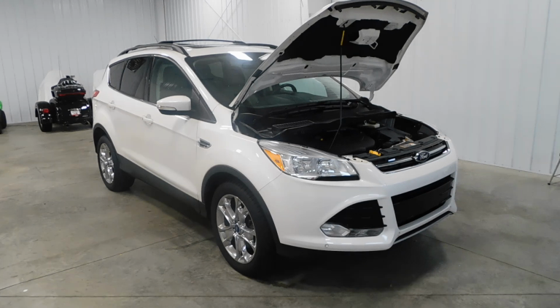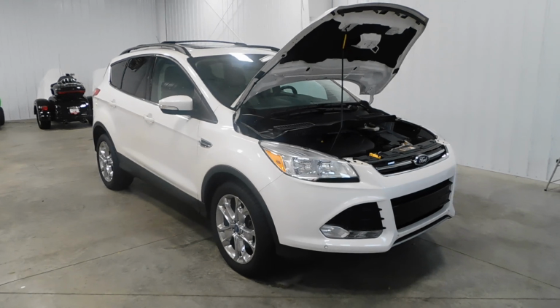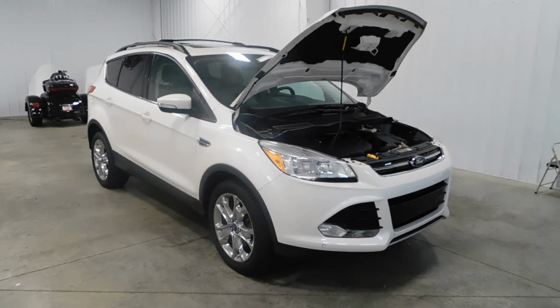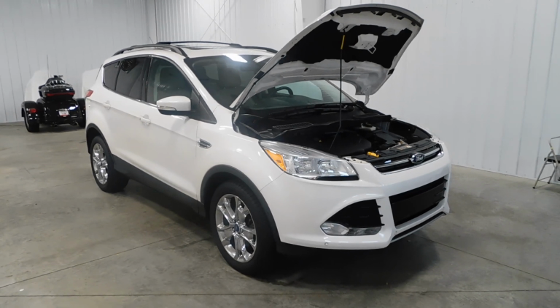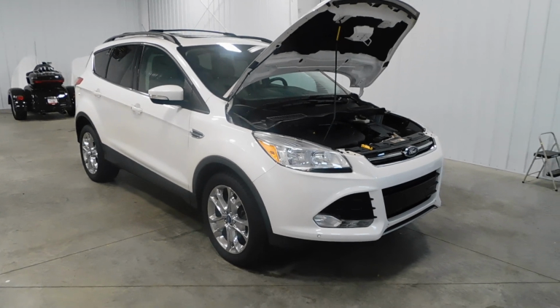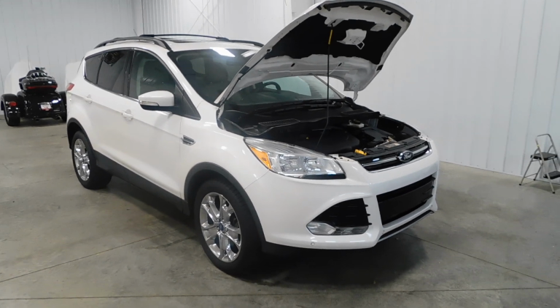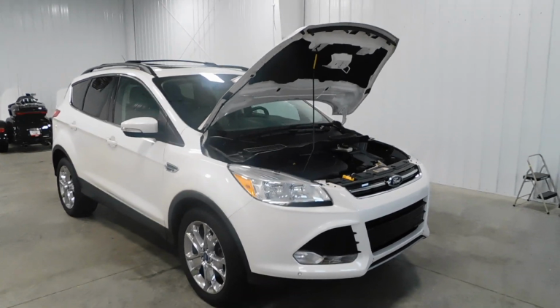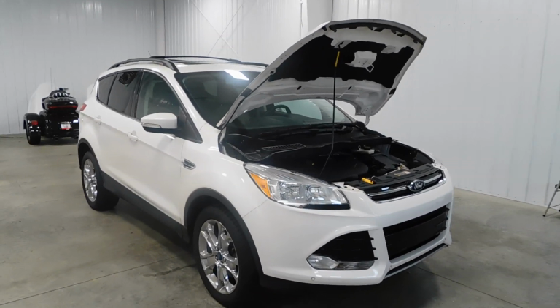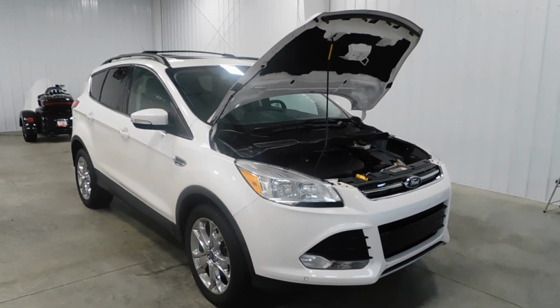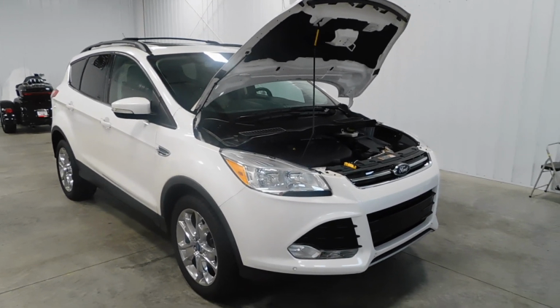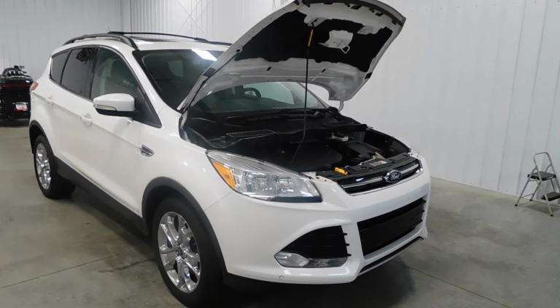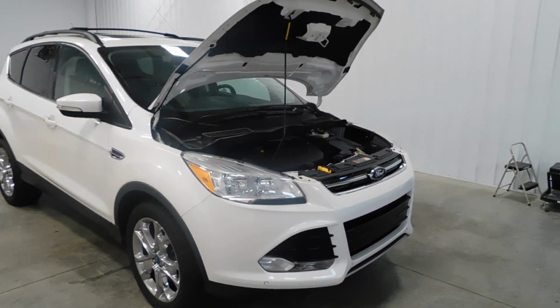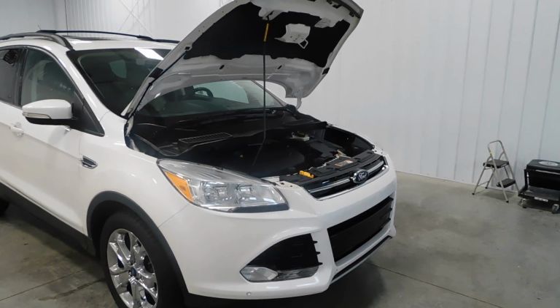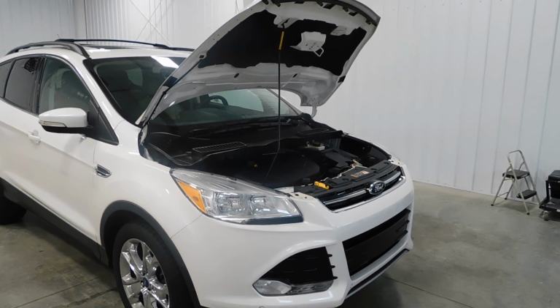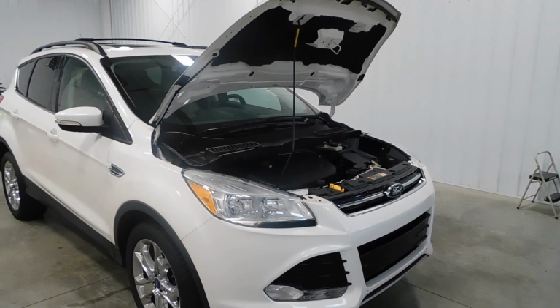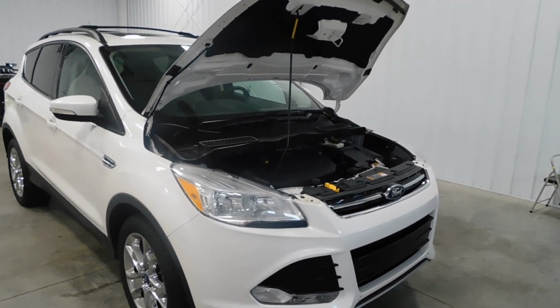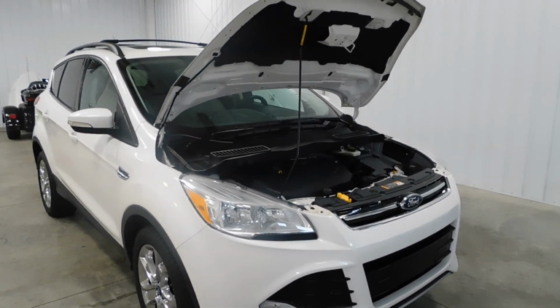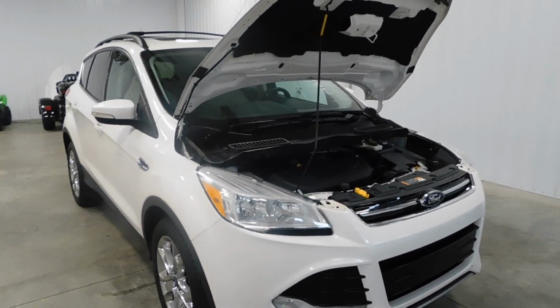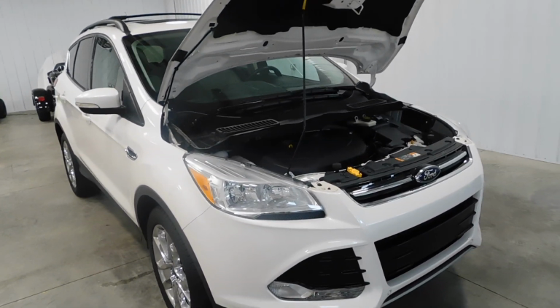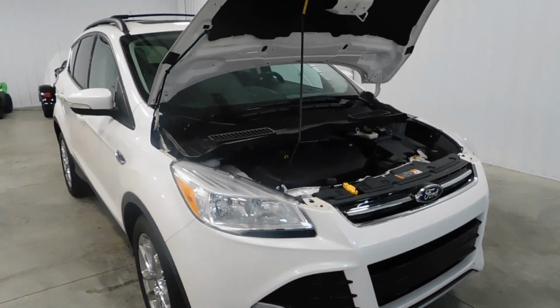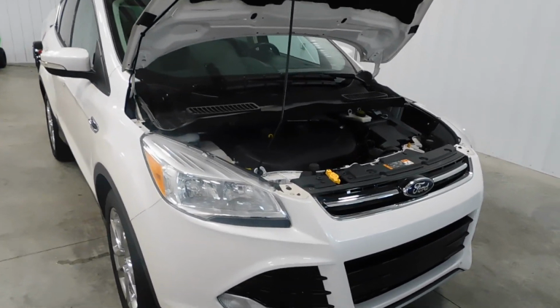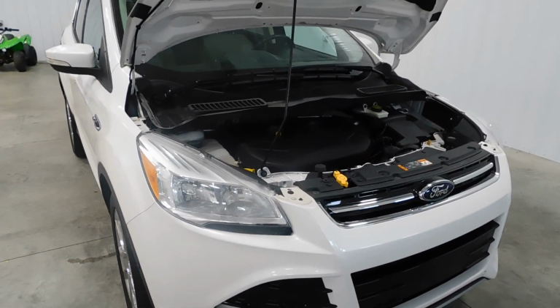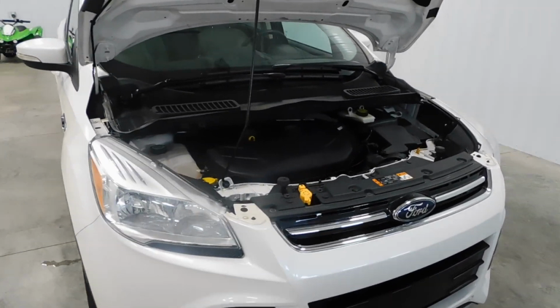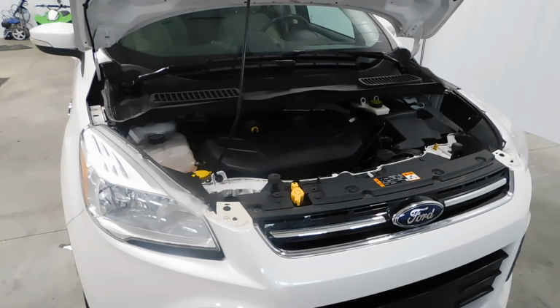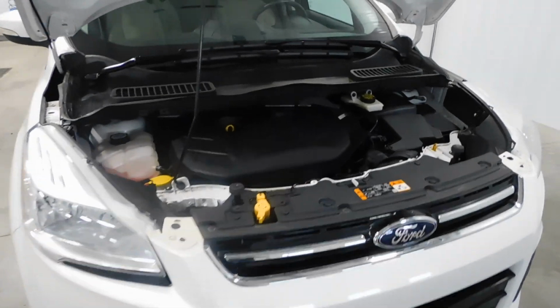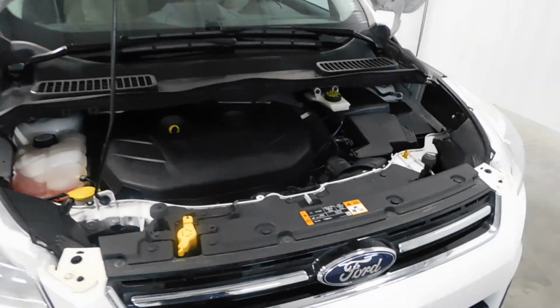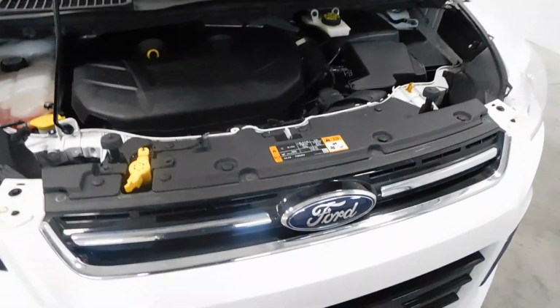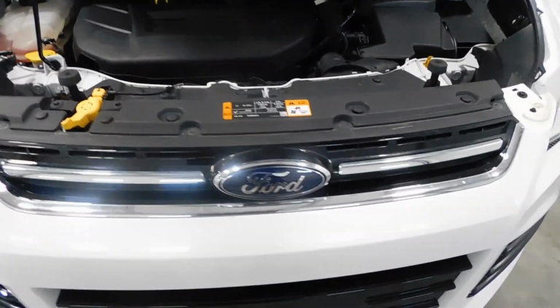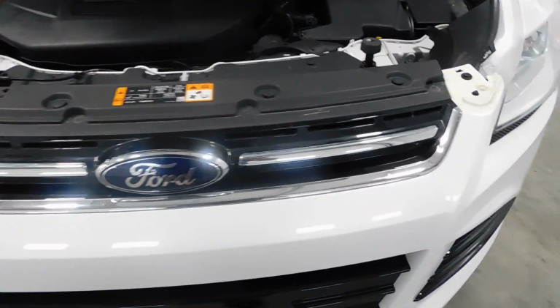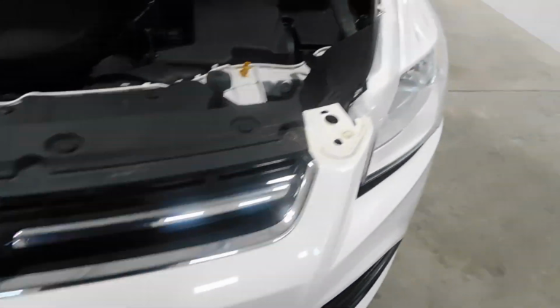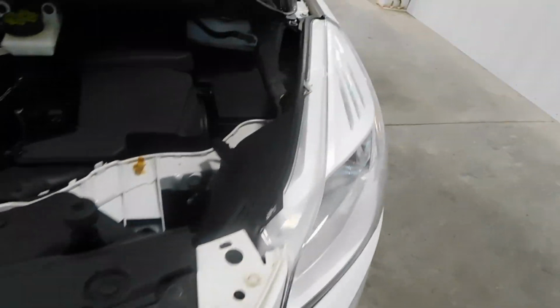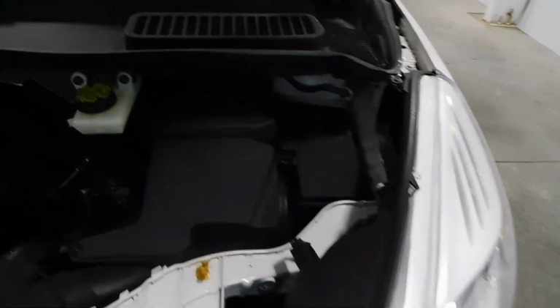Hello and welcome to Midtown Auto Center. My name is Derek and today I'd like to thank you for taking a look at our 2013 Ford Escape SEL four-wheel drive with only 50,000 original miles. This vehicle has a clean Carfax, no frame damage, no flood damage whatsoever.